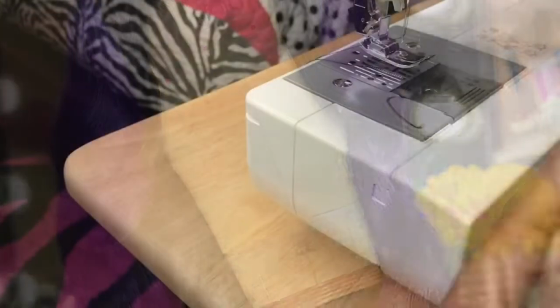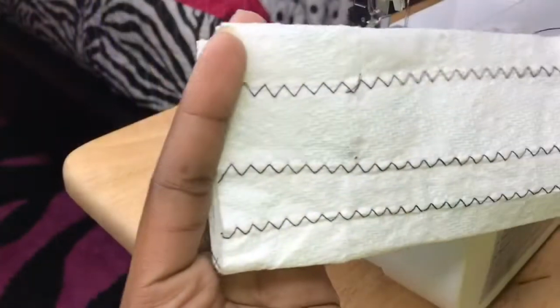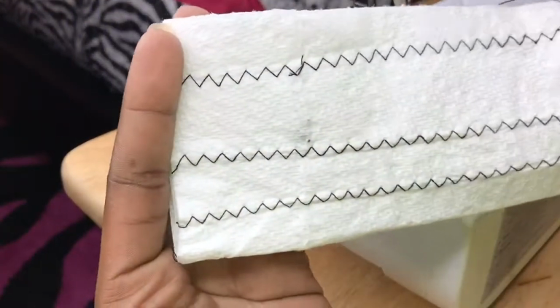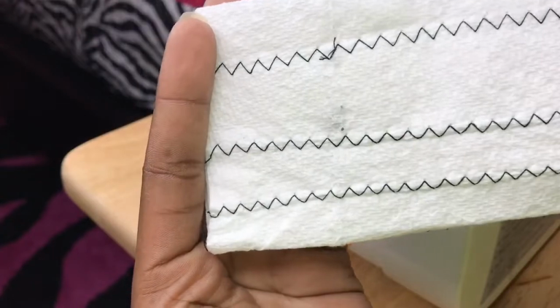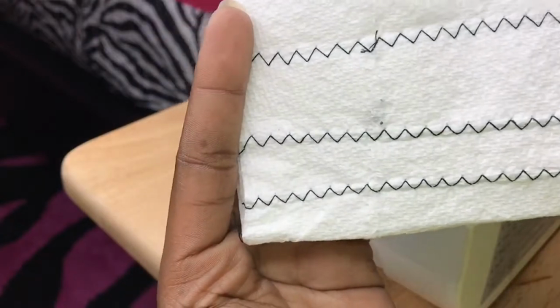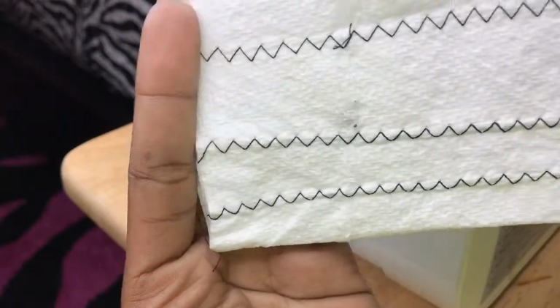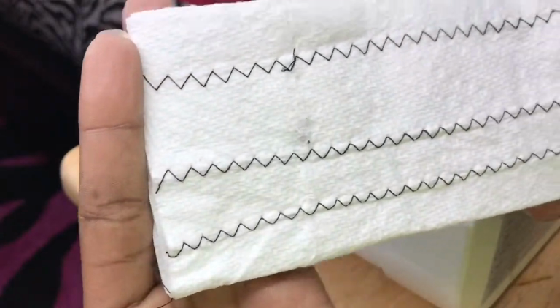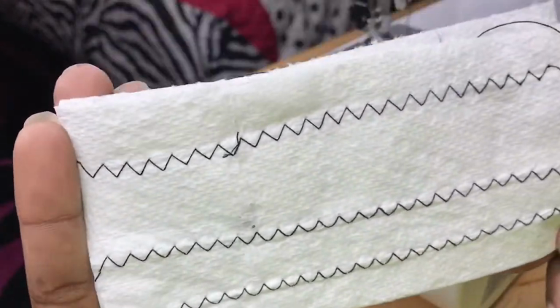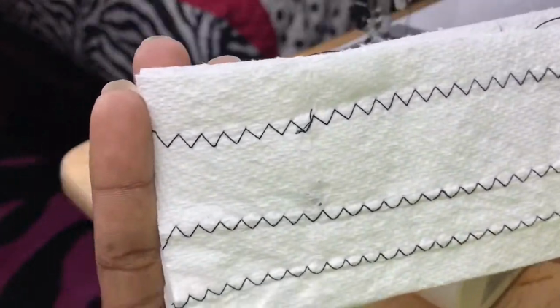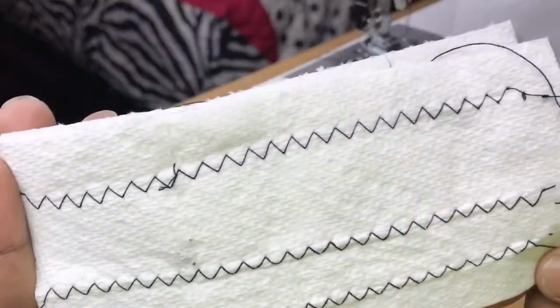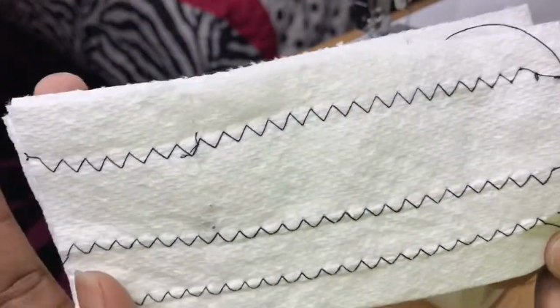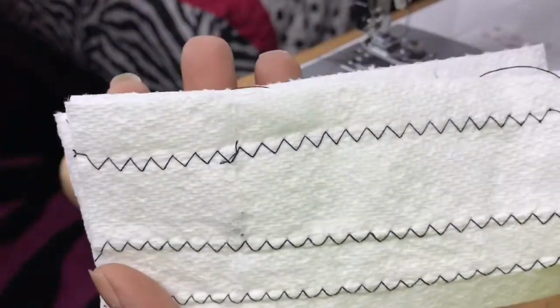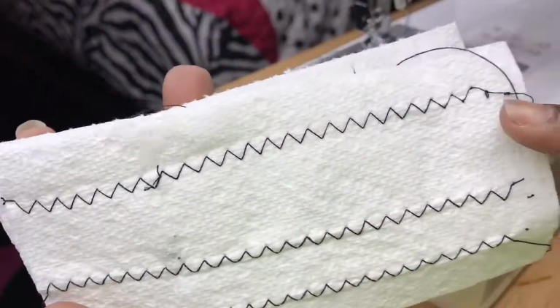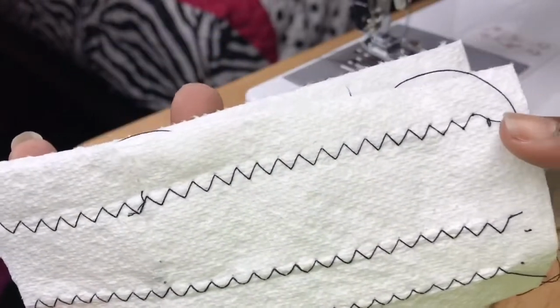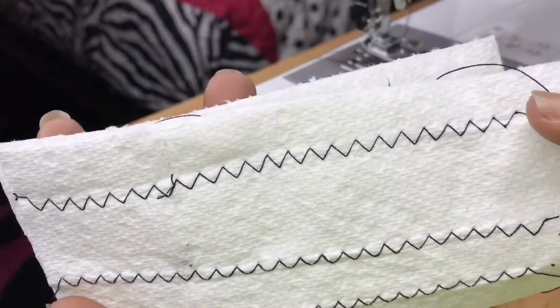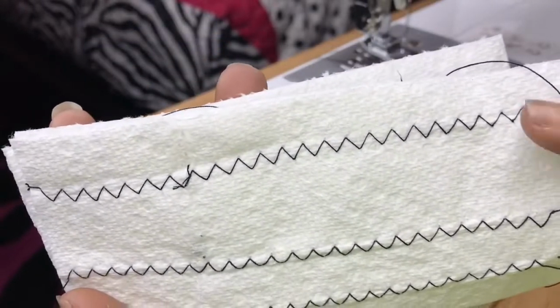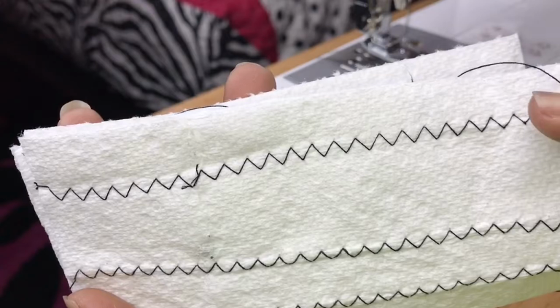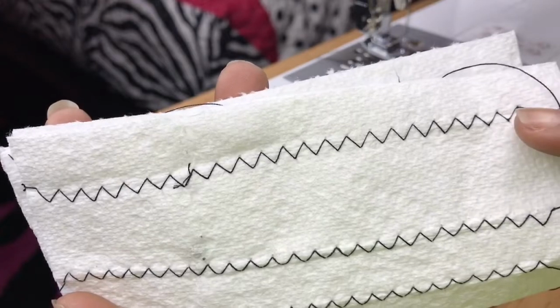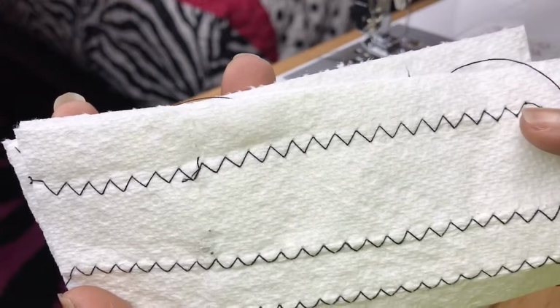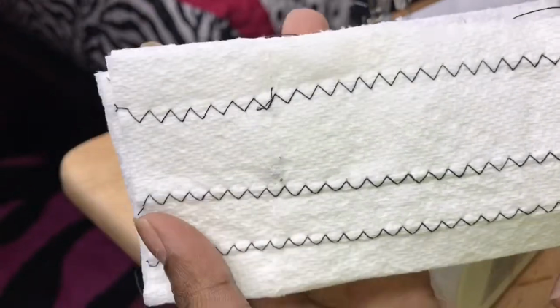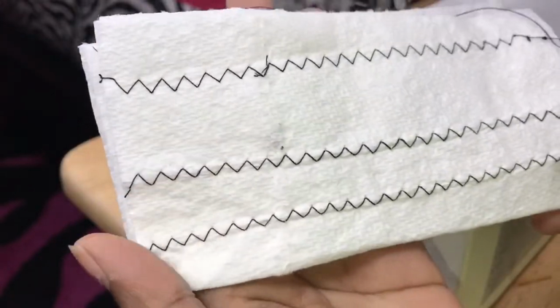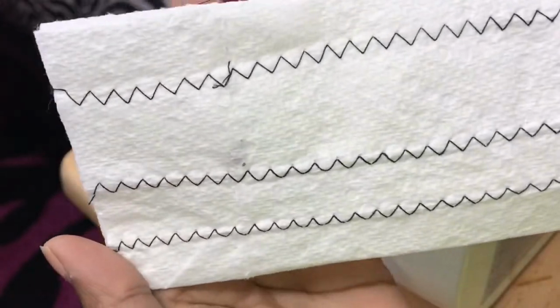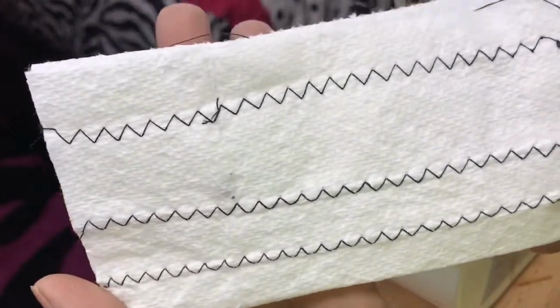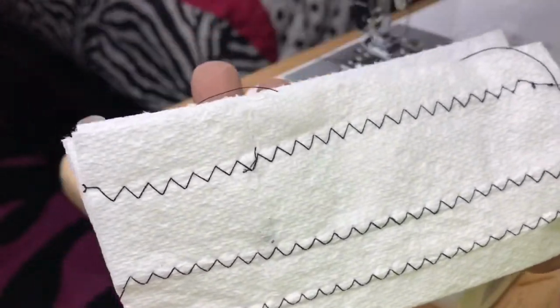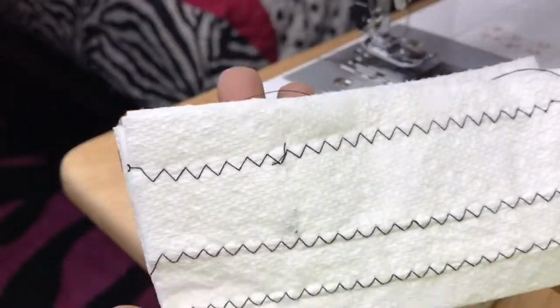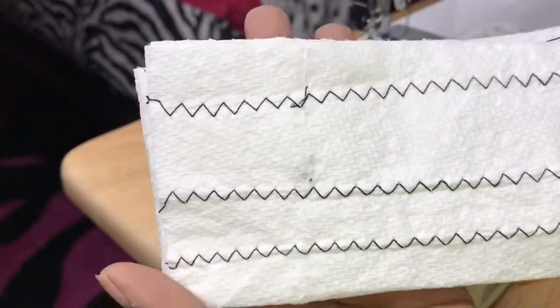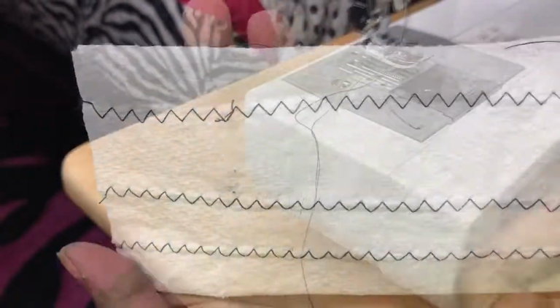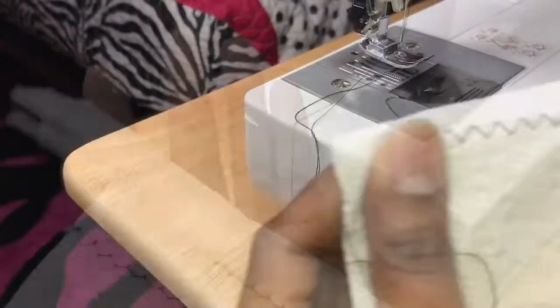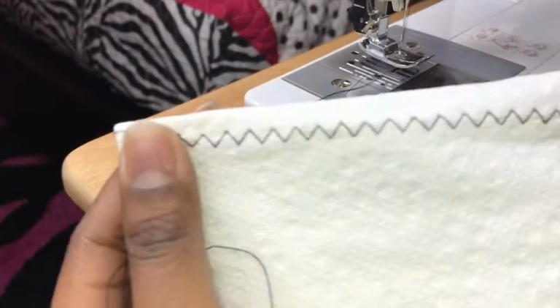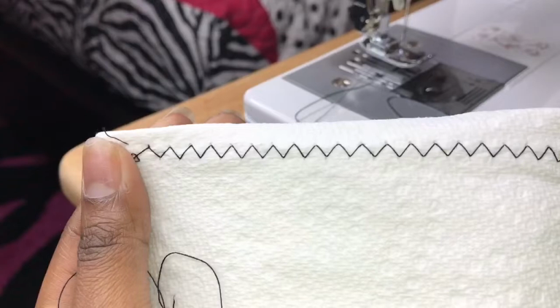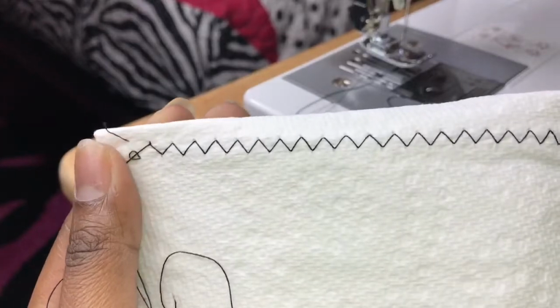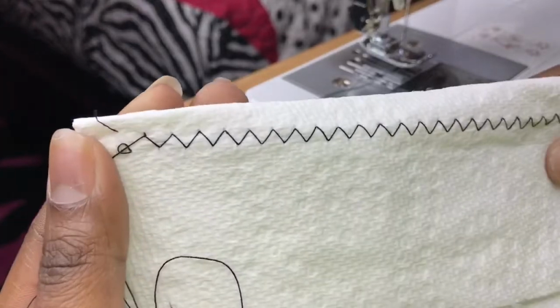This is me practicing on a piece of napkin to see how tight I want my stitching to be. You guys can use anything — grab a piece of paper, a piece of cloth, anything — and just practice on that first.